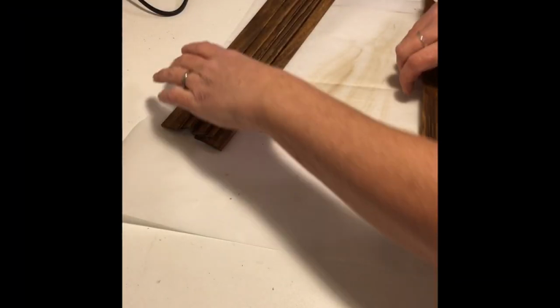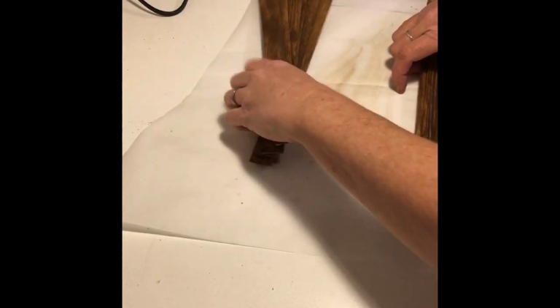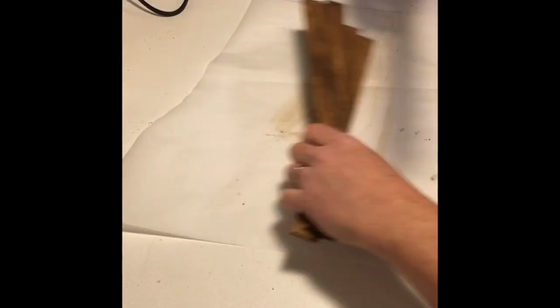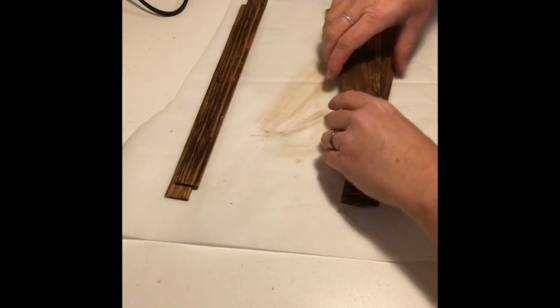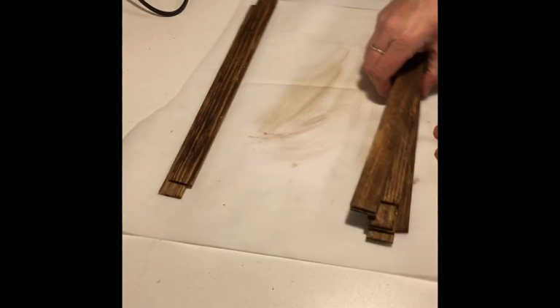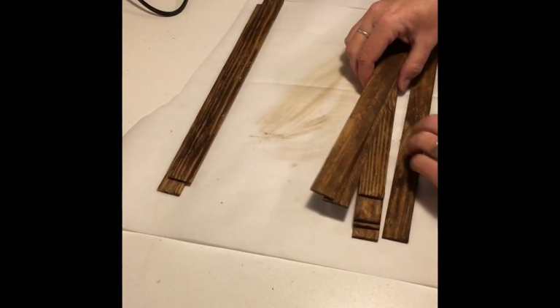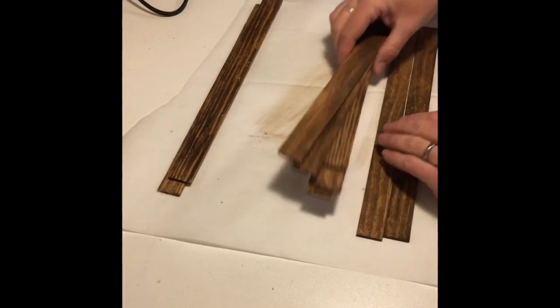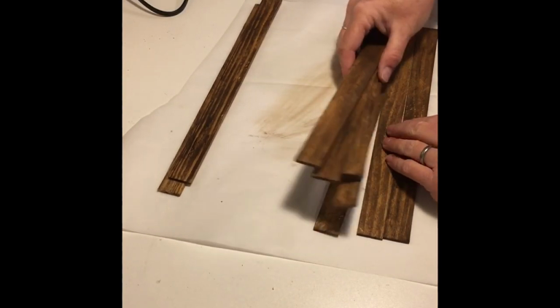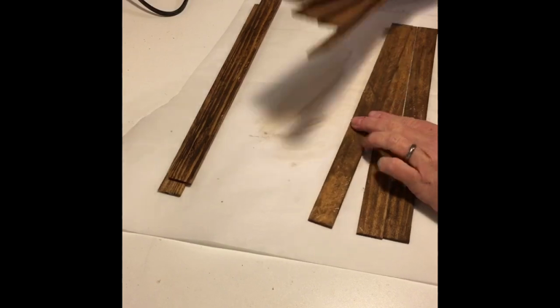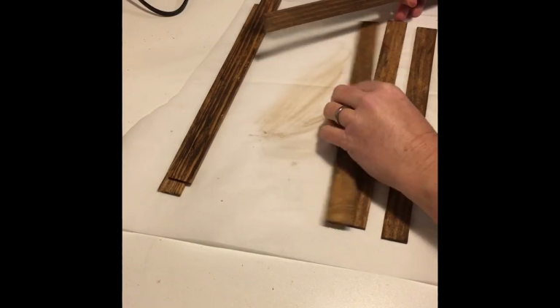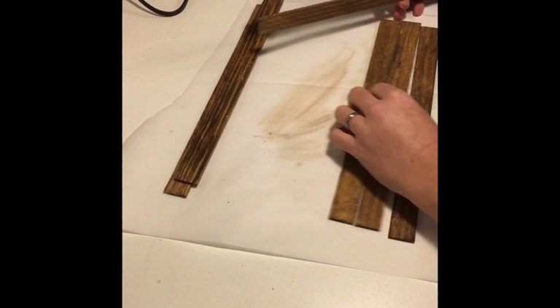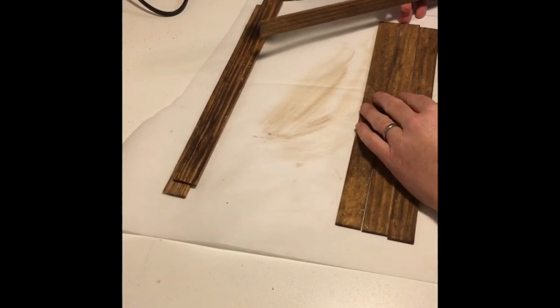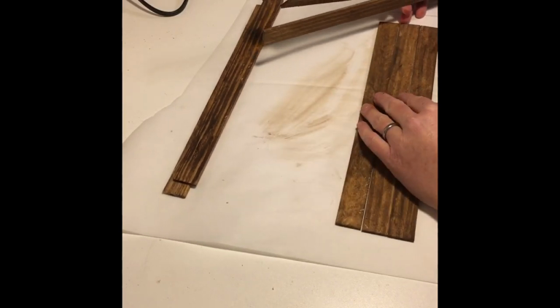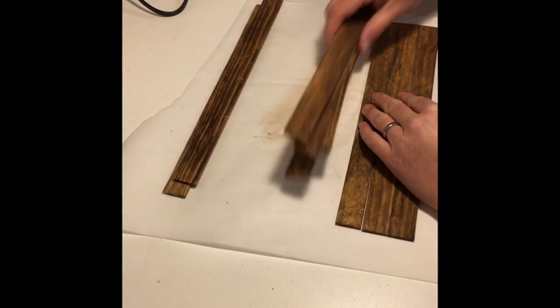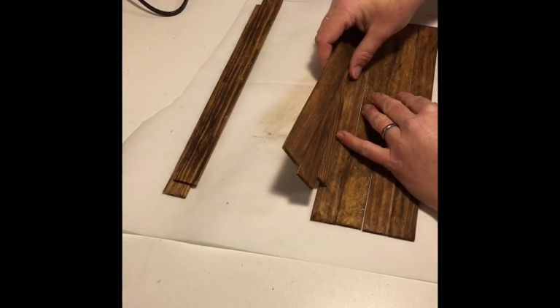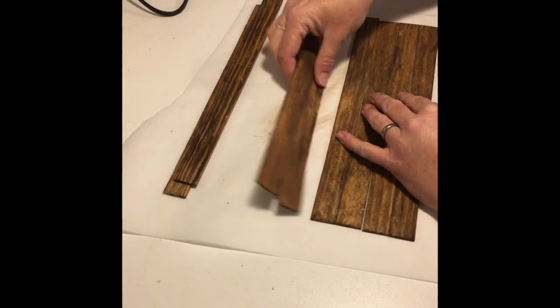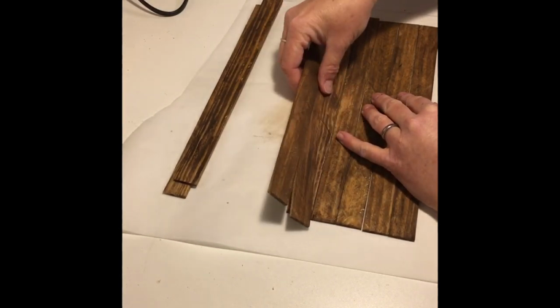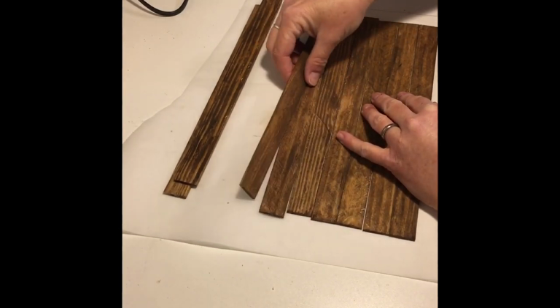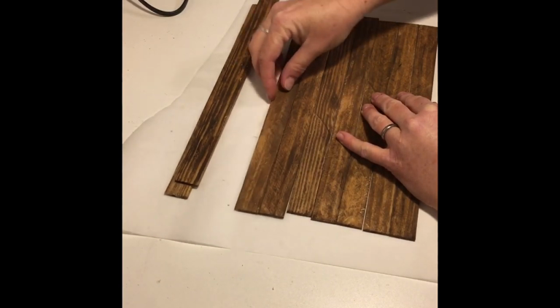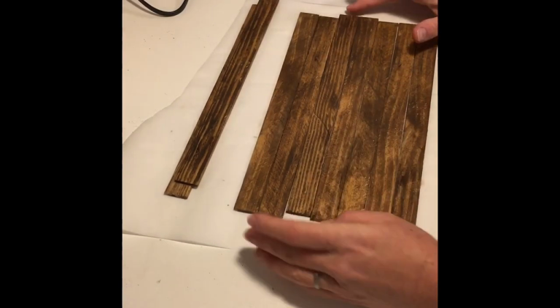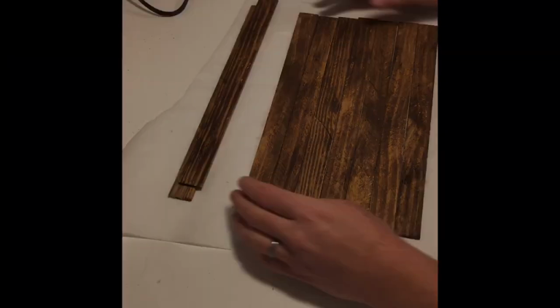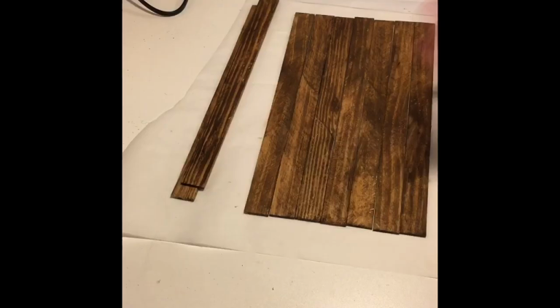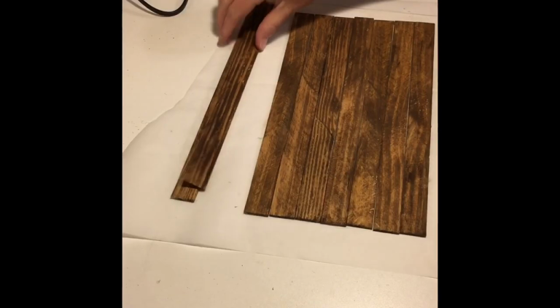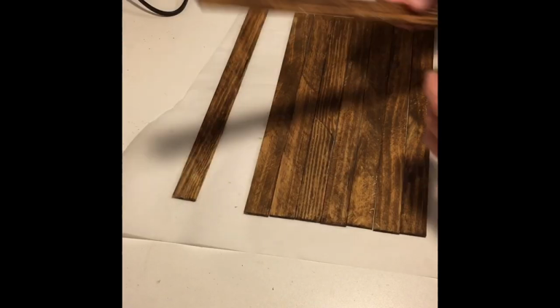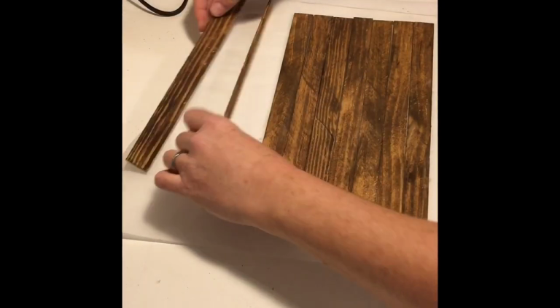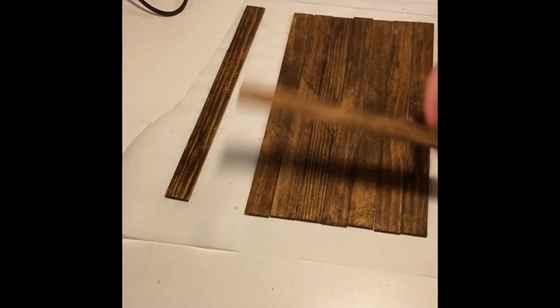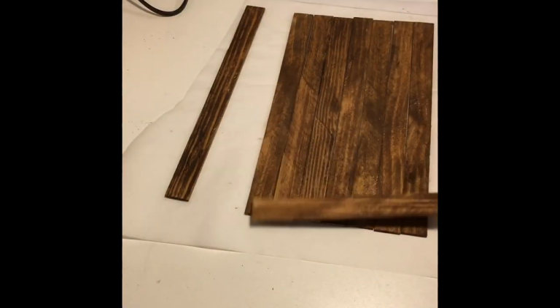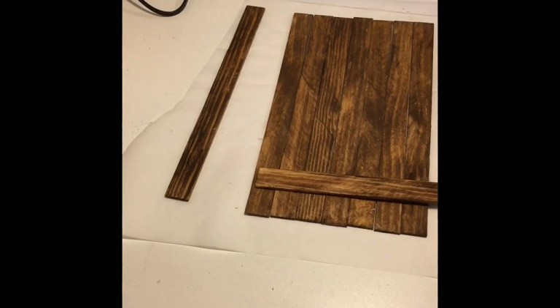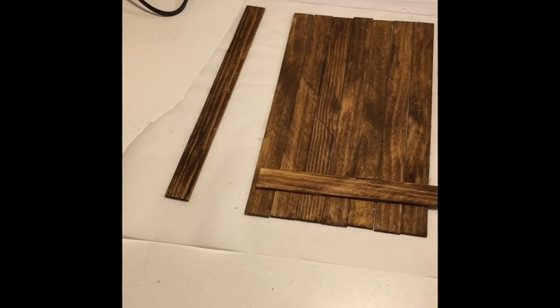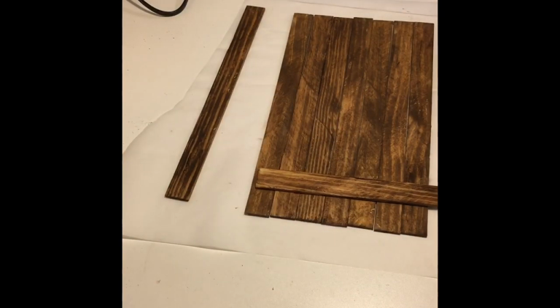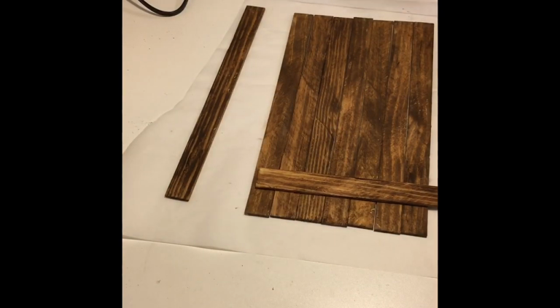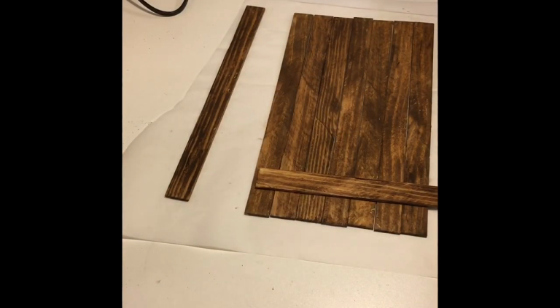Once the pieces were dry I lined up seven of them in a row, trying to keep the edges as similar and as straight as possible. For the final two, these will be used to hold our seven sticks together.